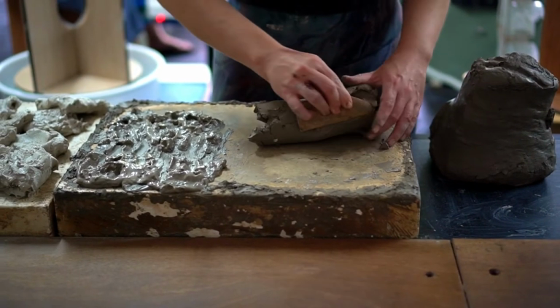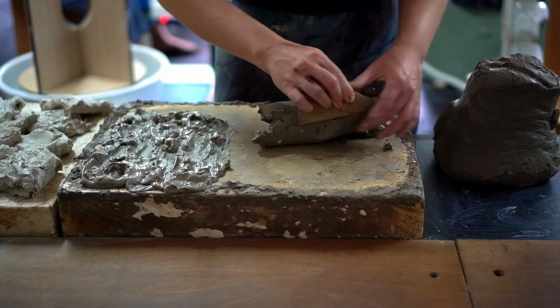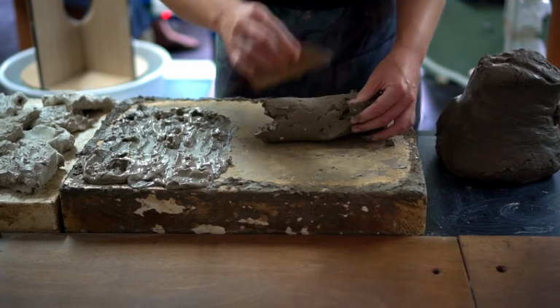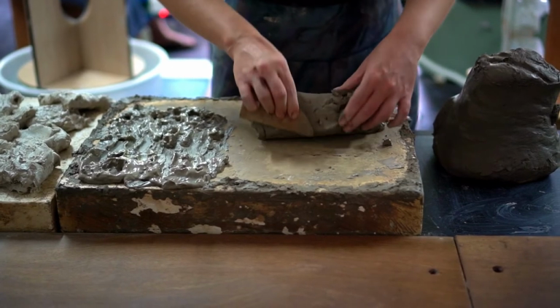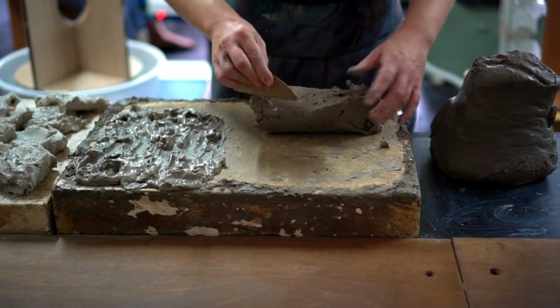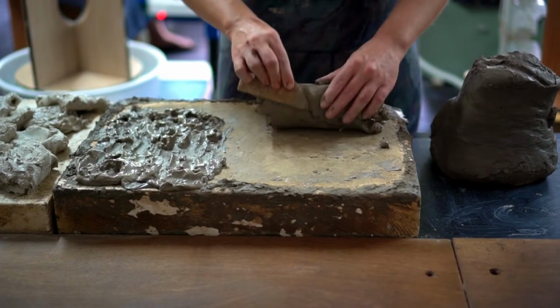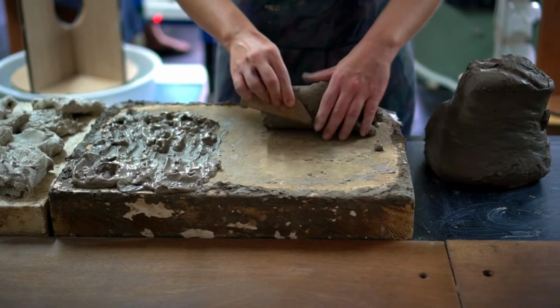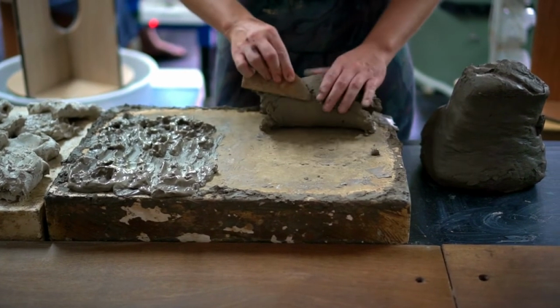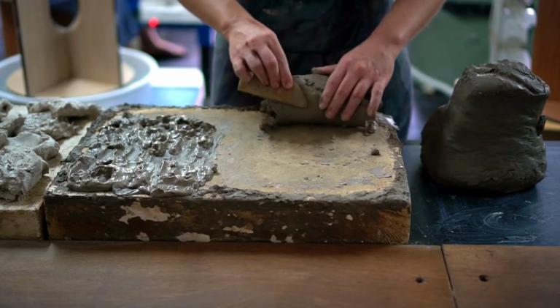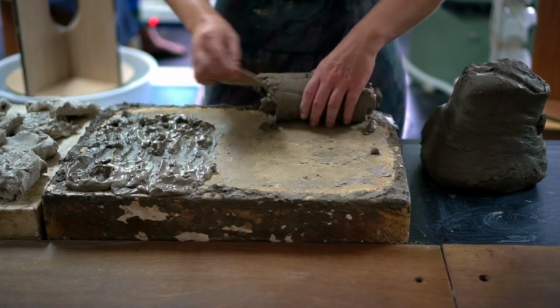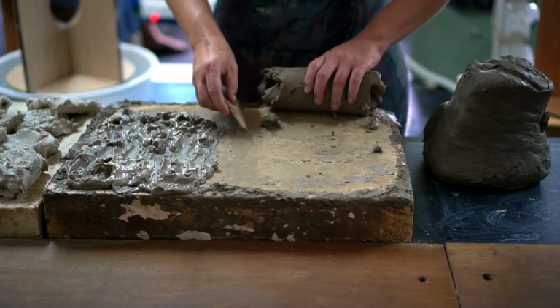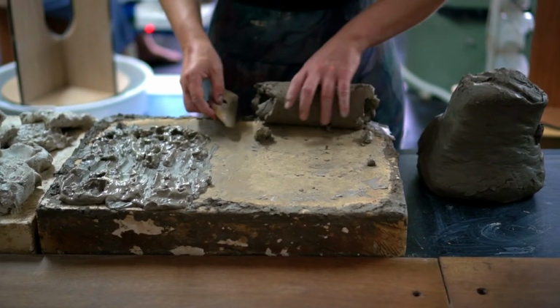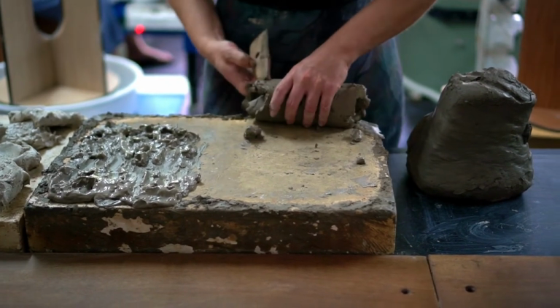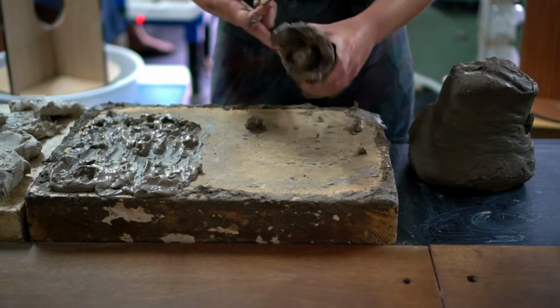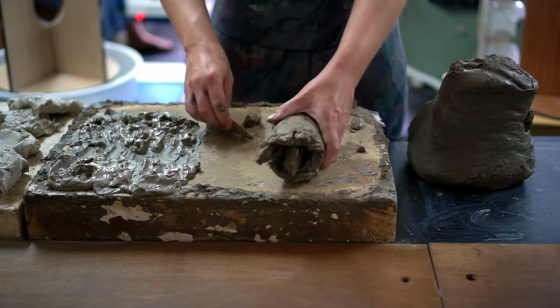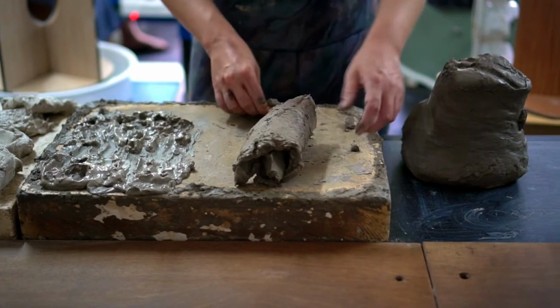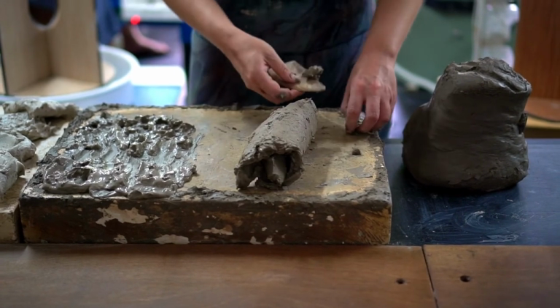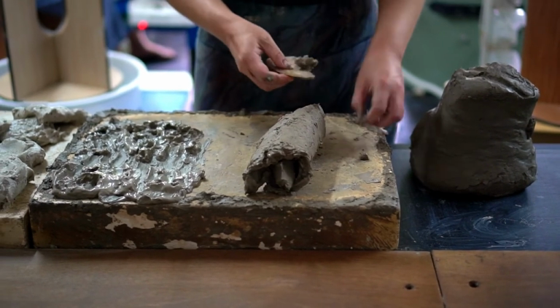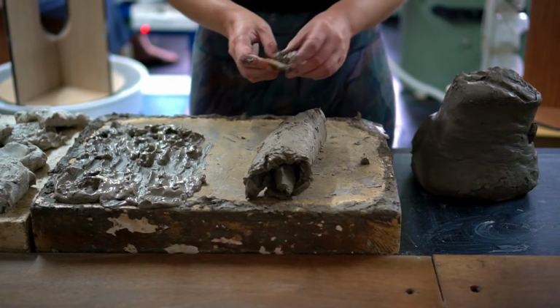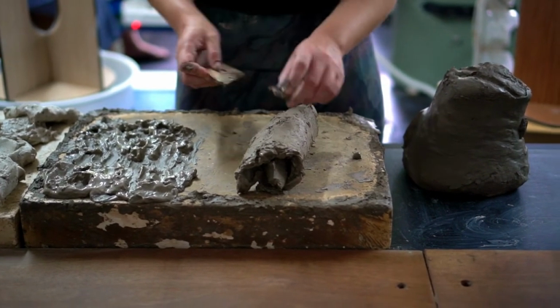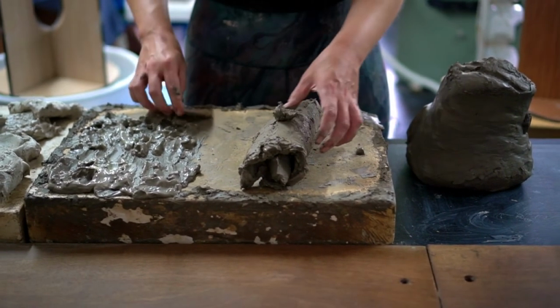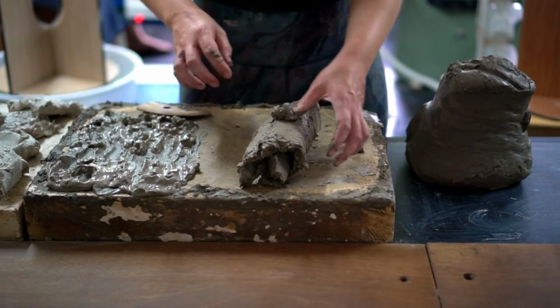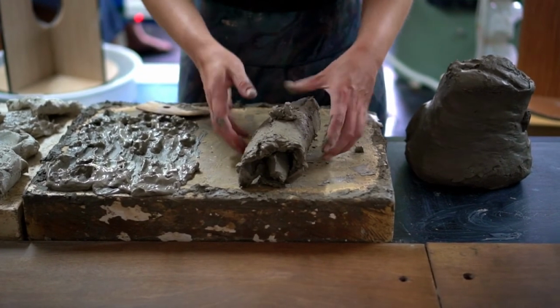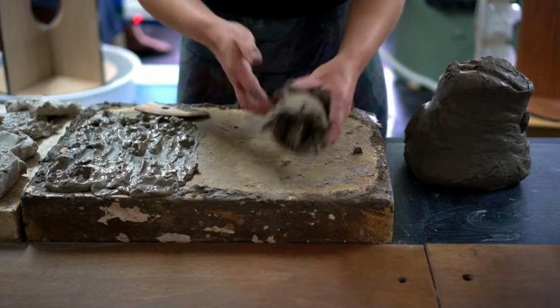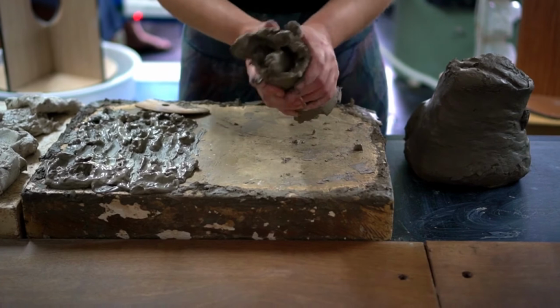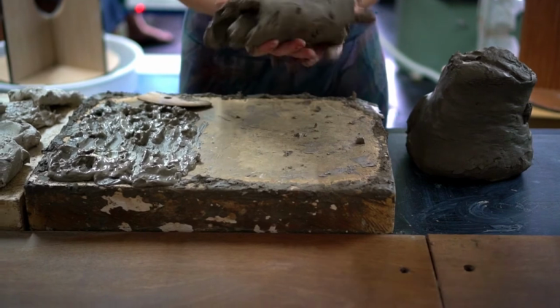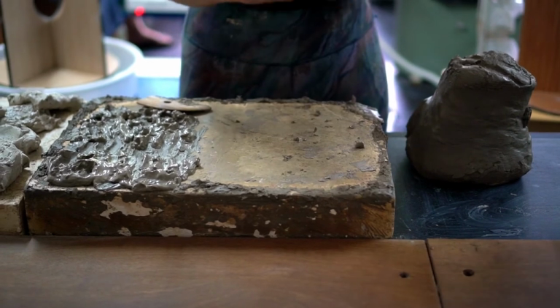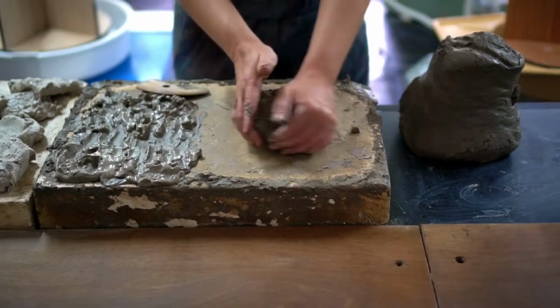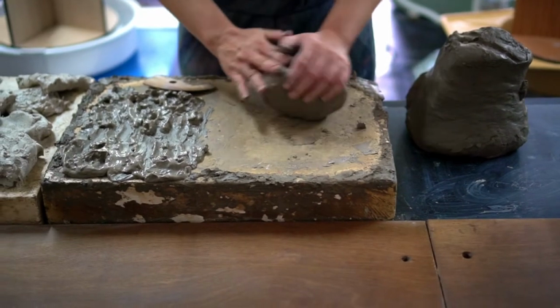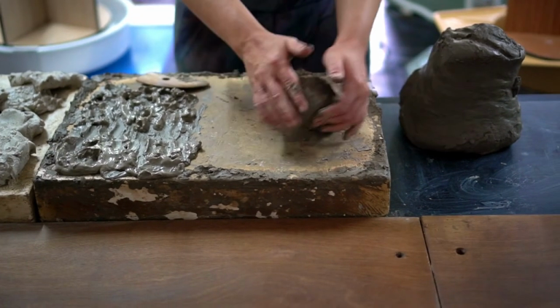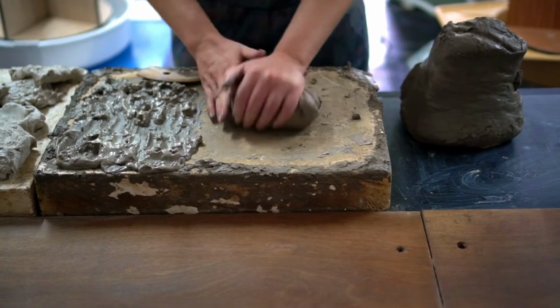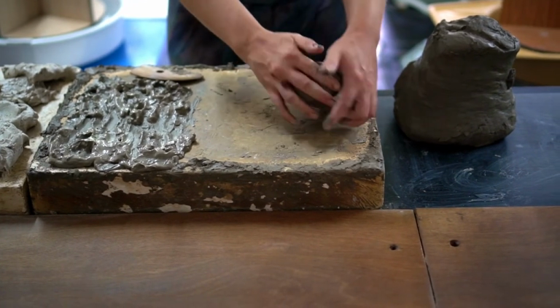After some time has passed you can see the consistency of the clay is much firmer compared to the sloppy mixture before. I gather up the clay from the plaster bat and then form it into a ball to start the wedging process.